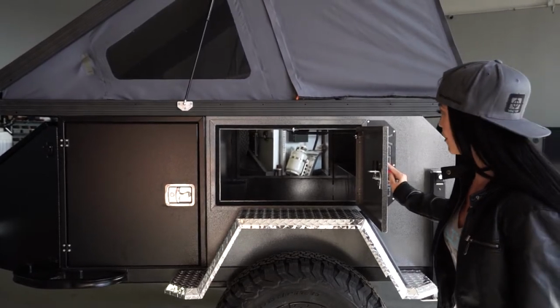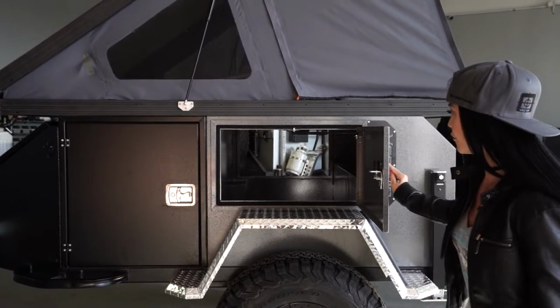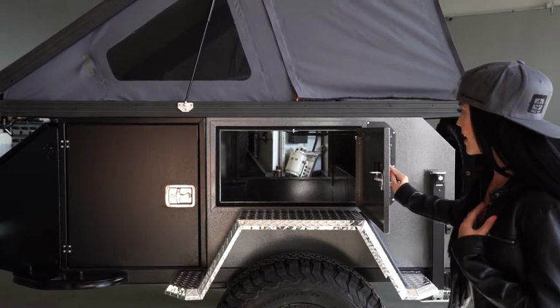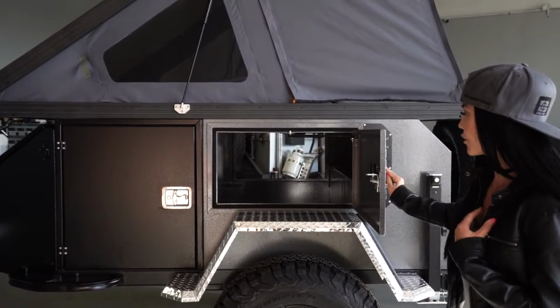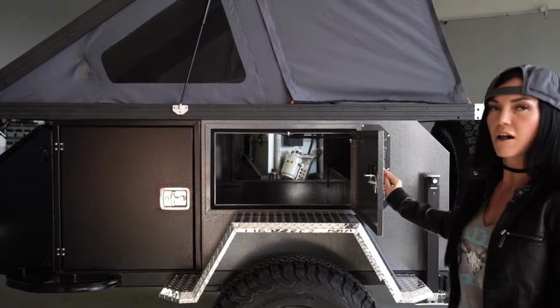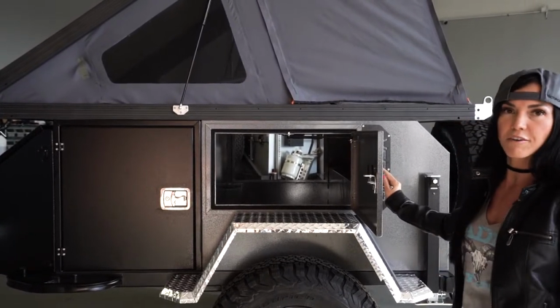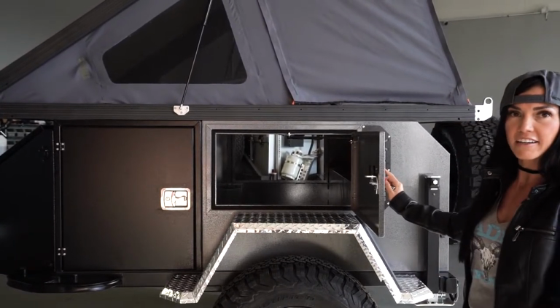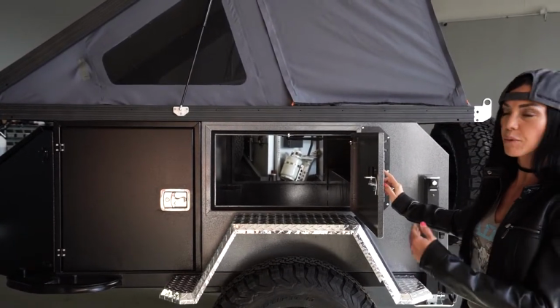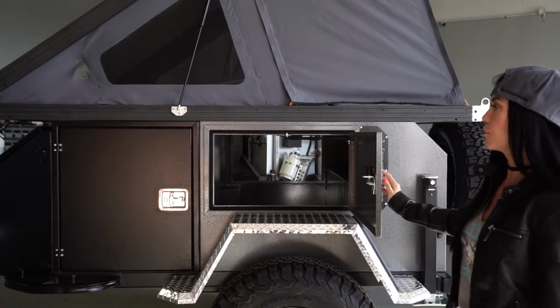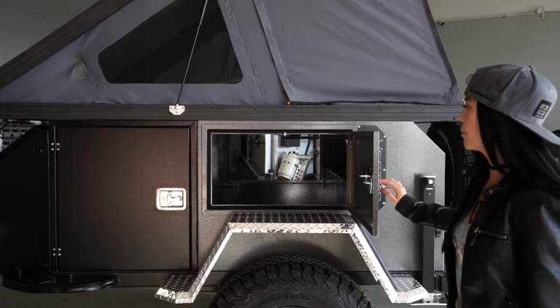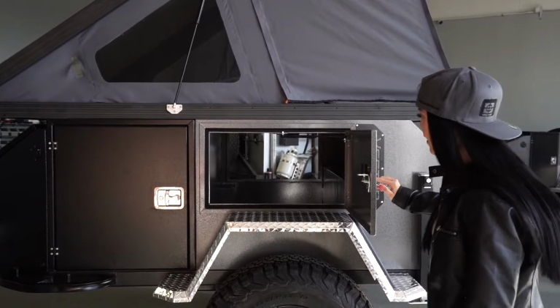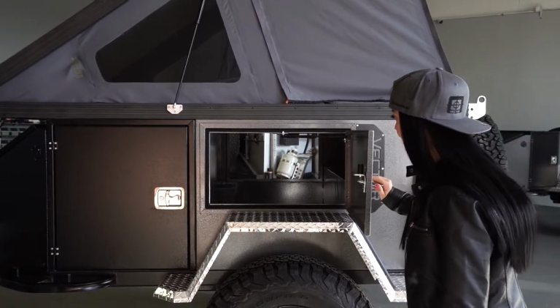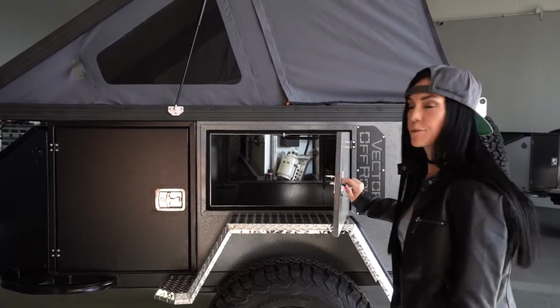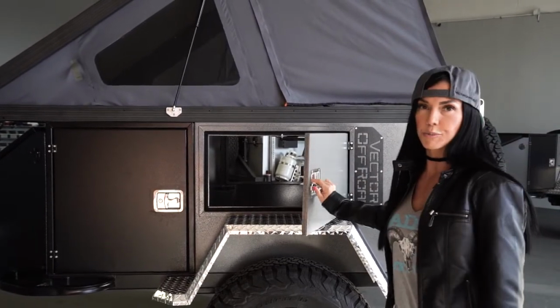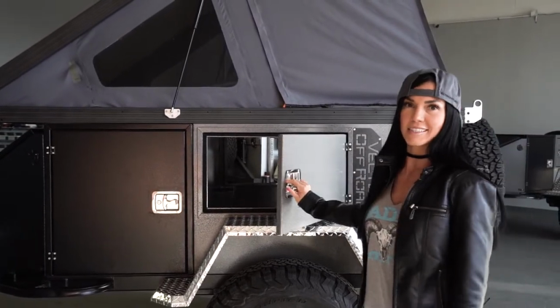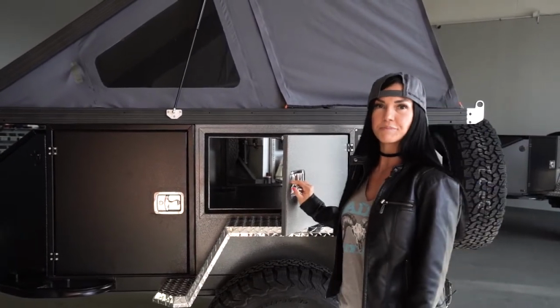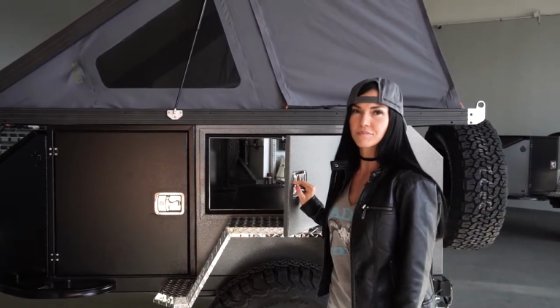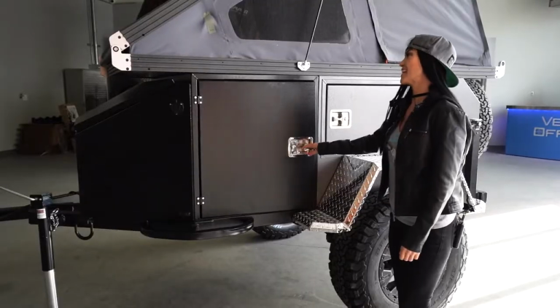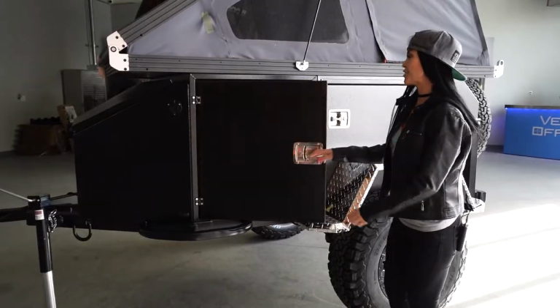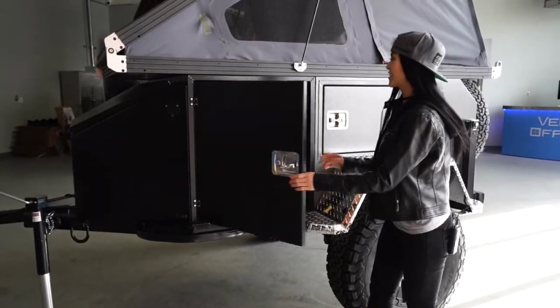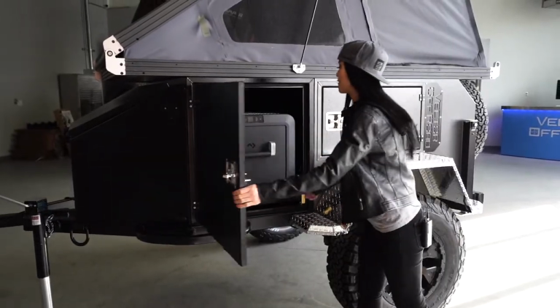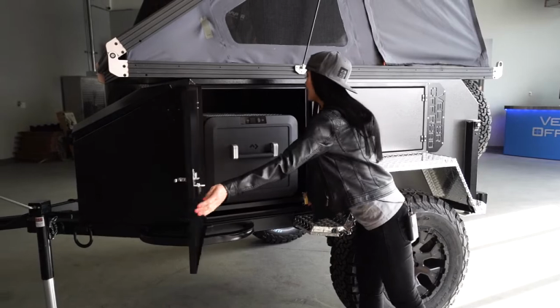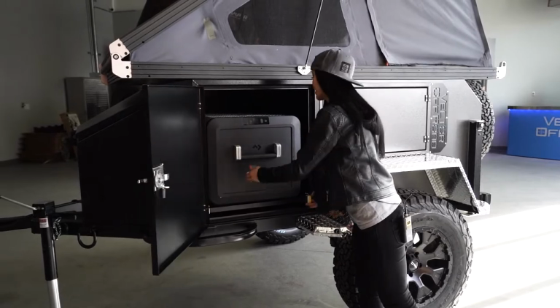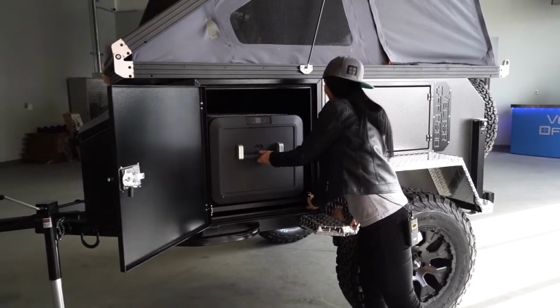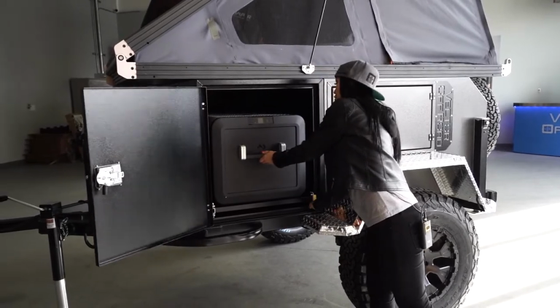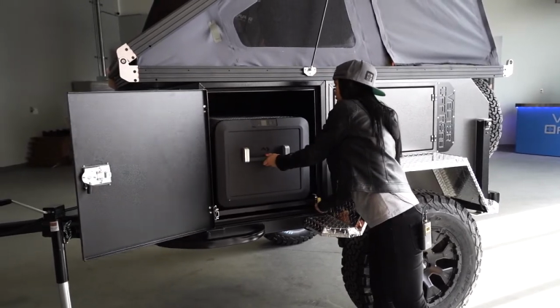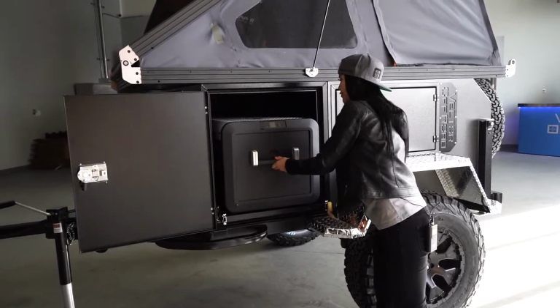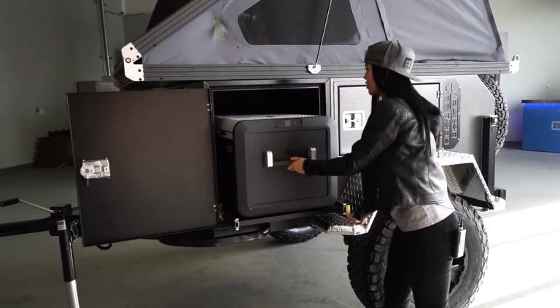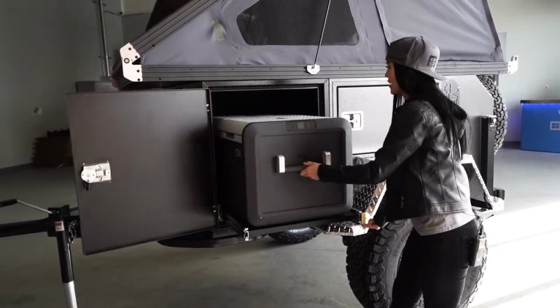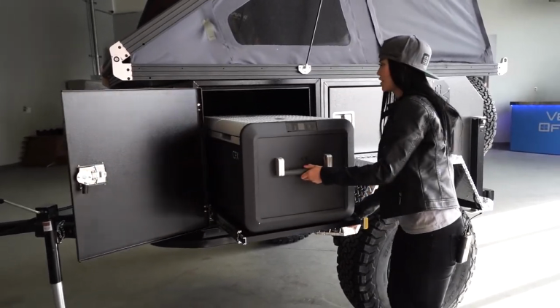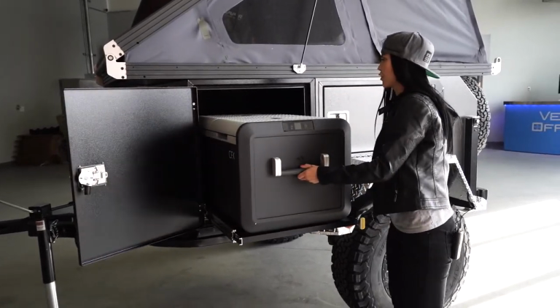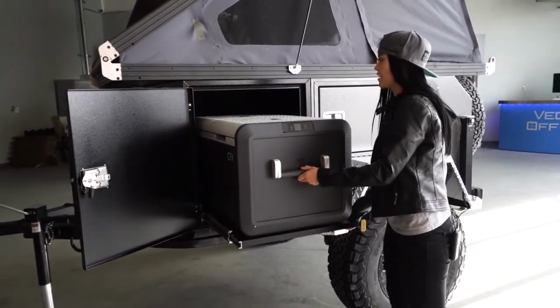Personally for me, I love to throw all of my riding gear in there when we go to Moab, and I can get to it super easy. We designed this trailer to fit the largest freezer-fridge combination currently on the market, and this thing is massive.